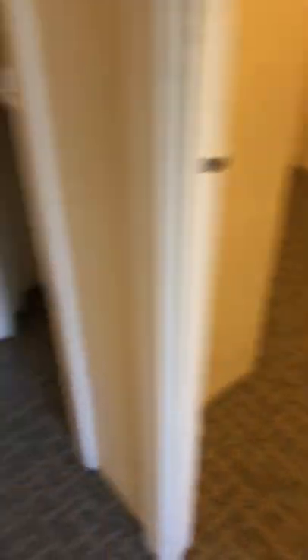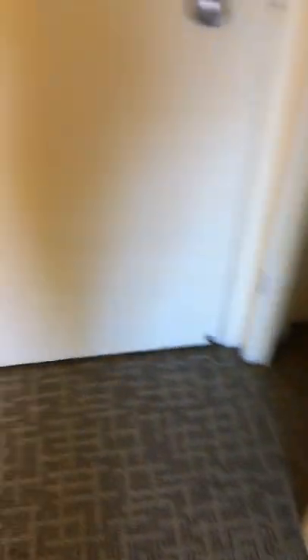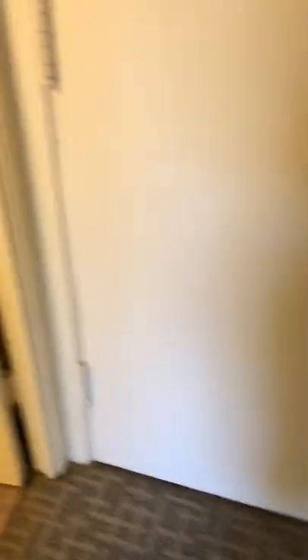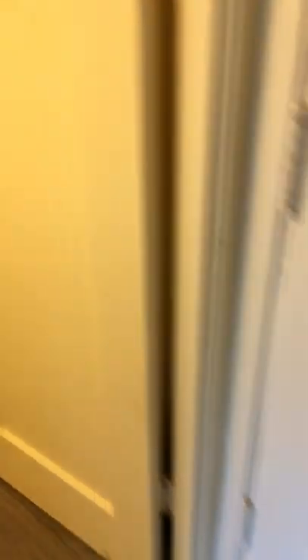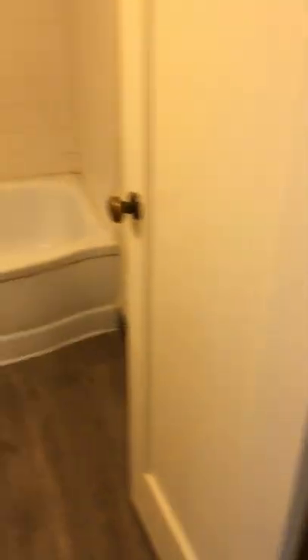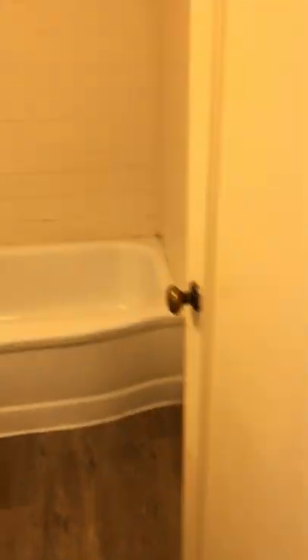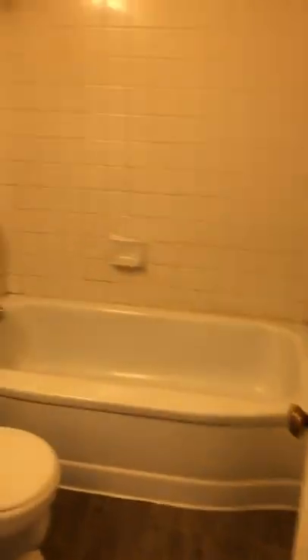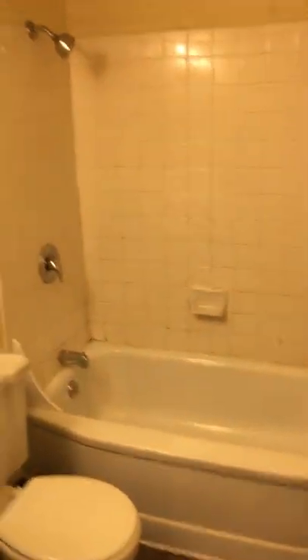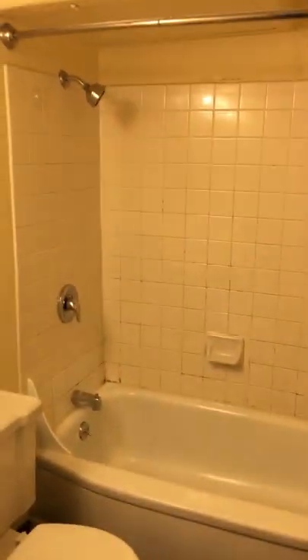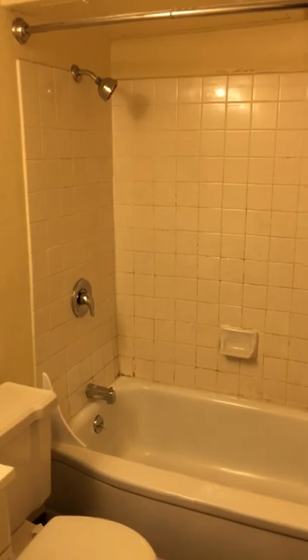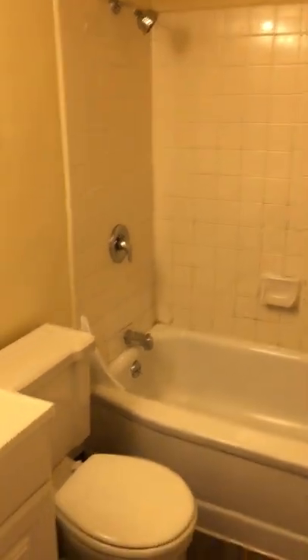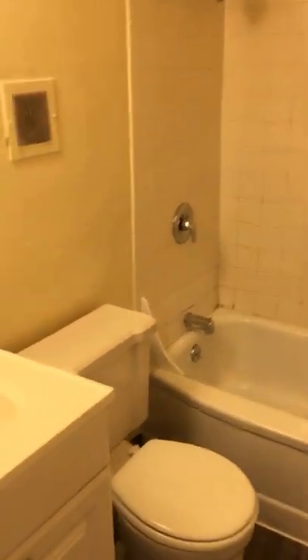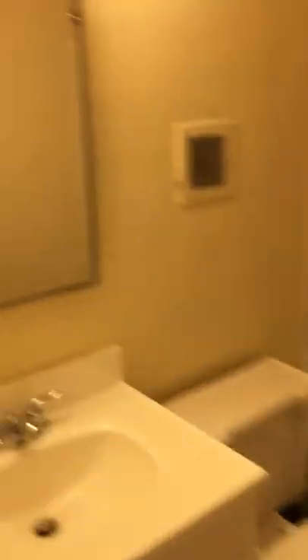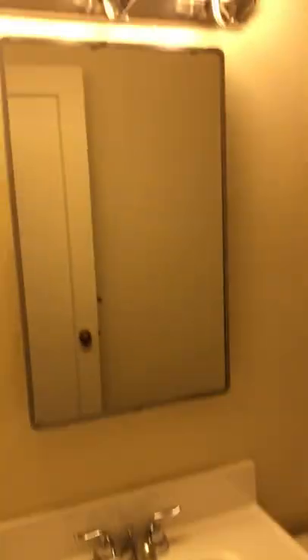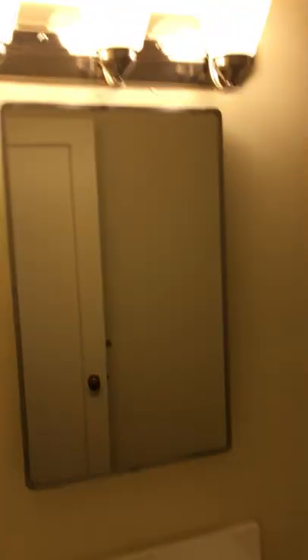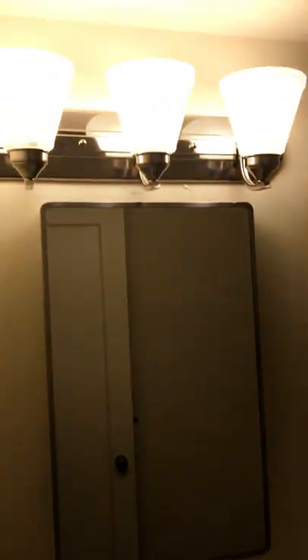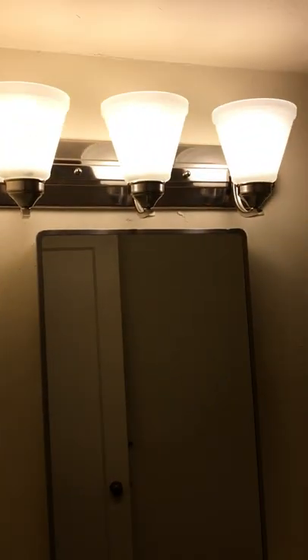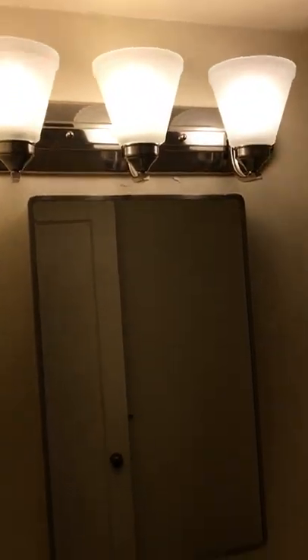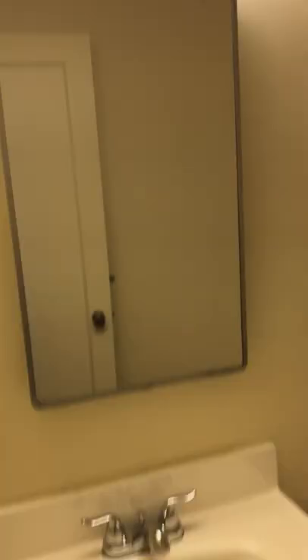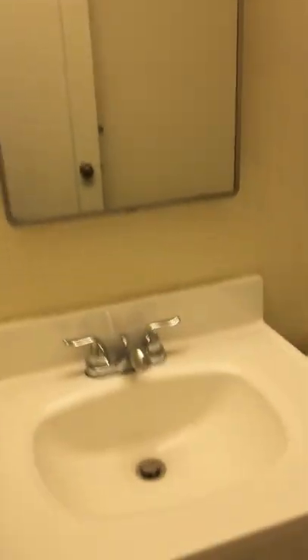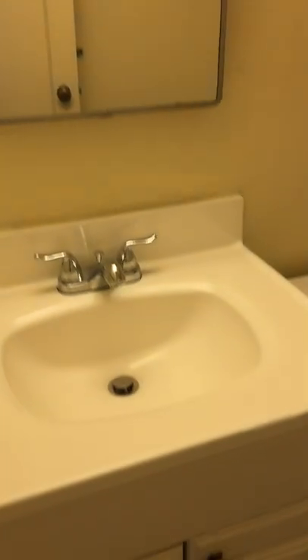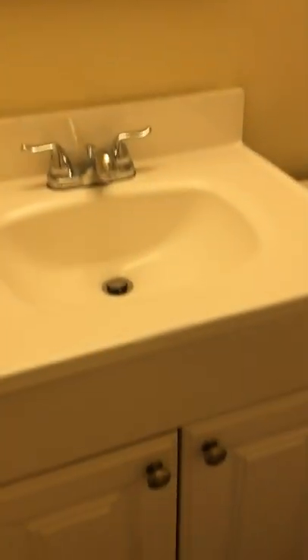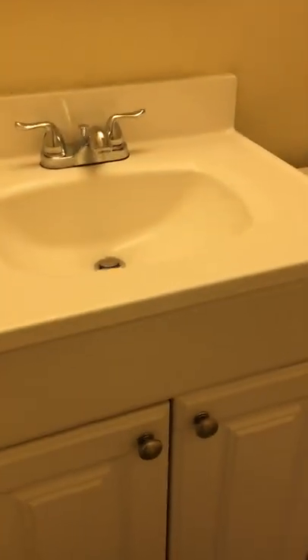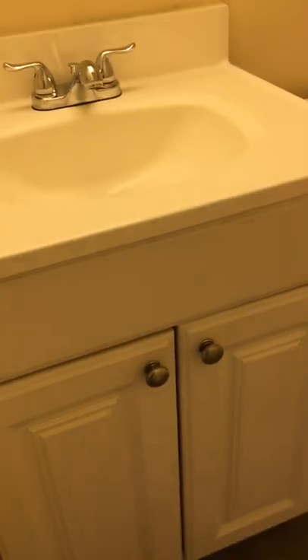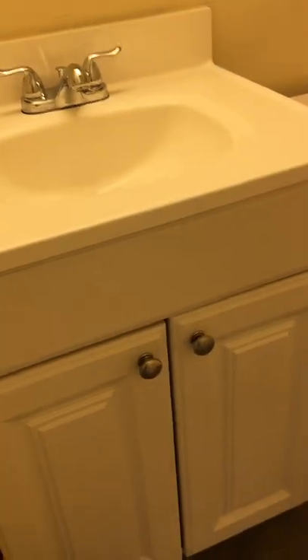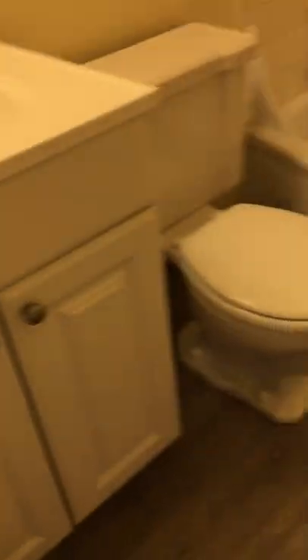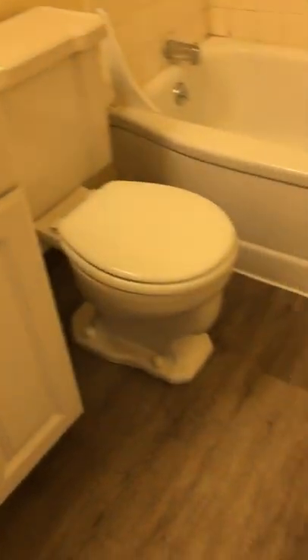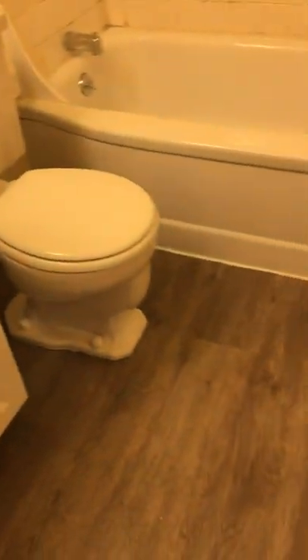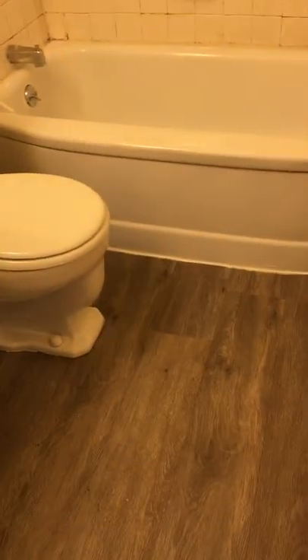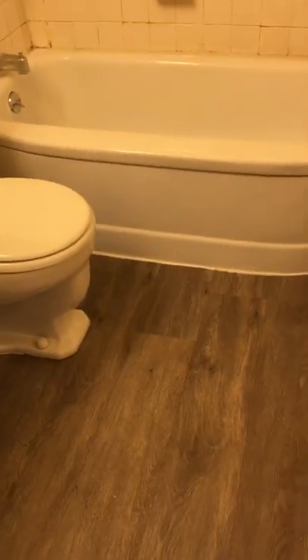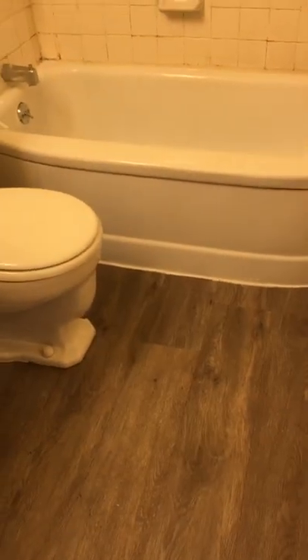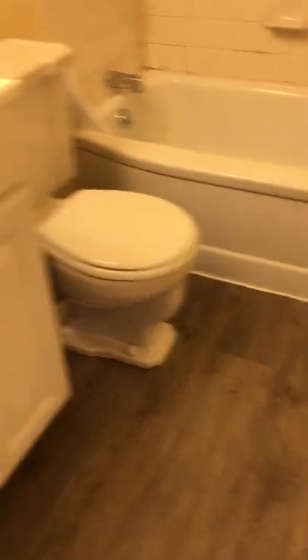The bathroom is right here. There is a tub shower combo, a medicine cabinet, nice bright lights, and a sink vanity. And again, LVP flooring in the bathroom.